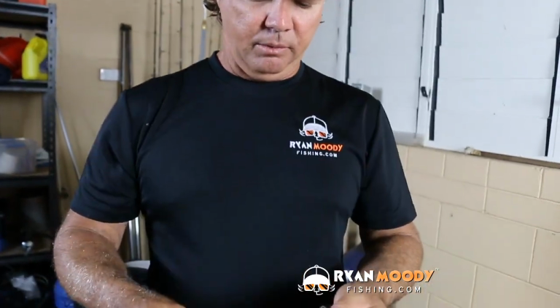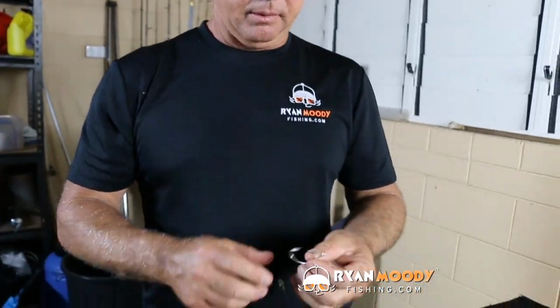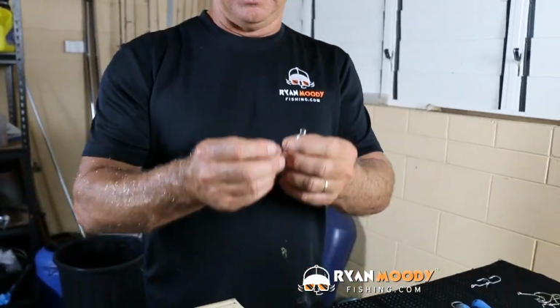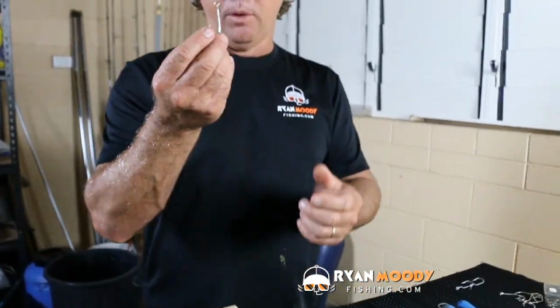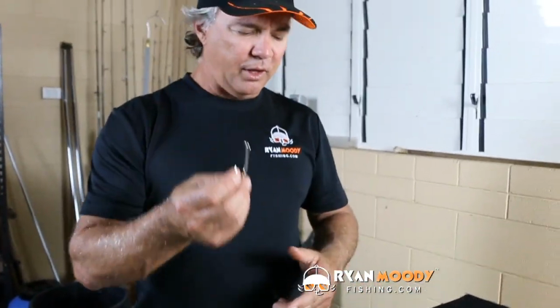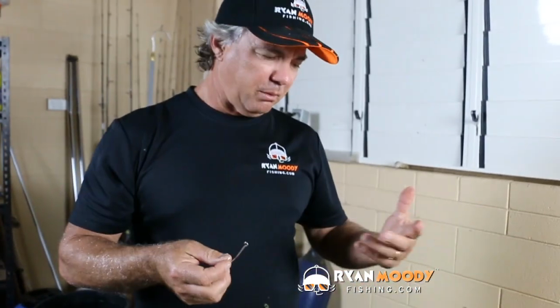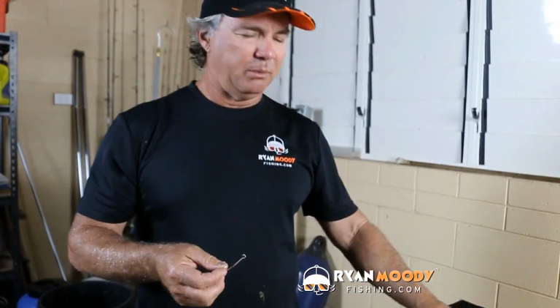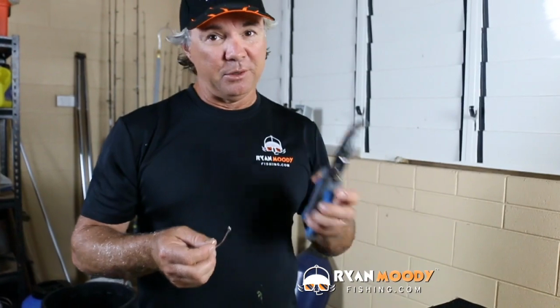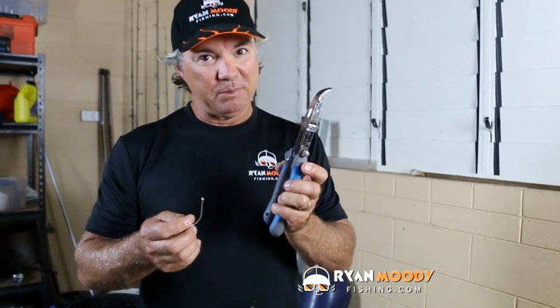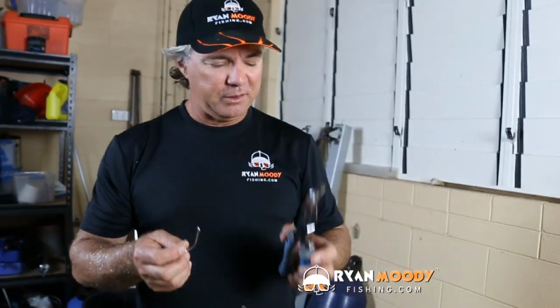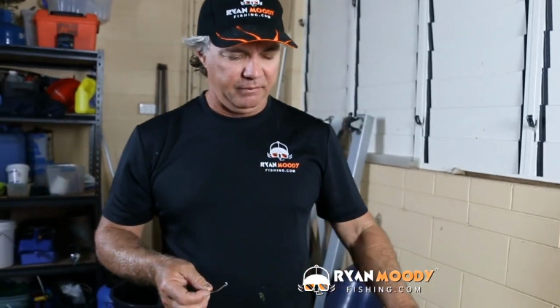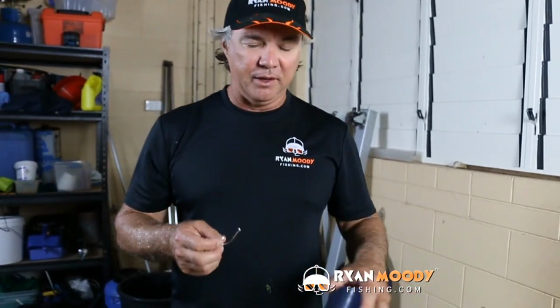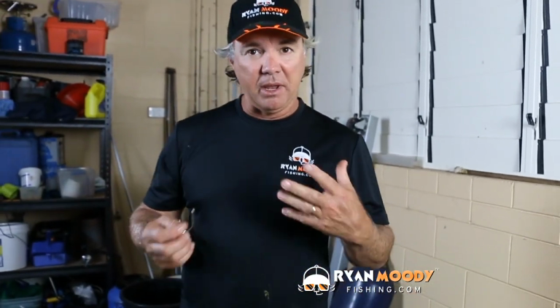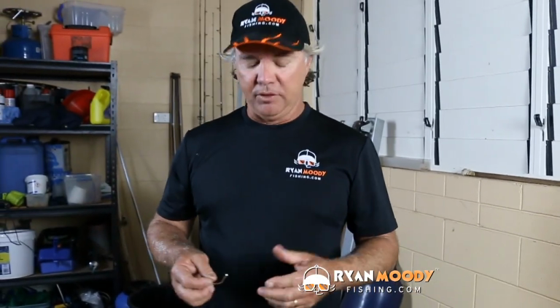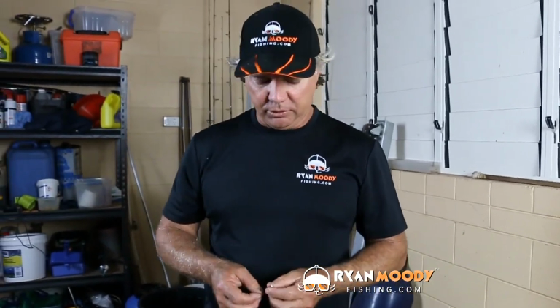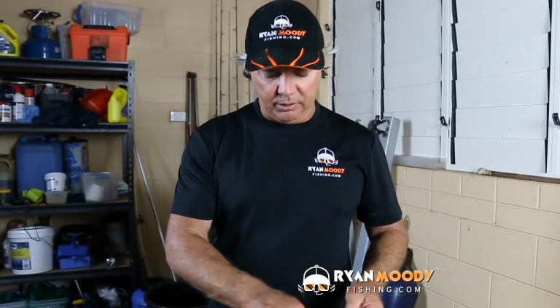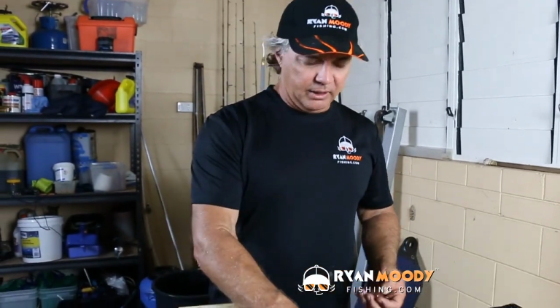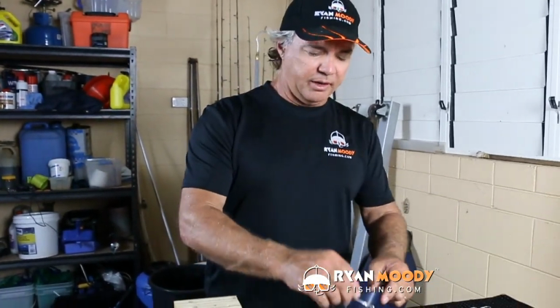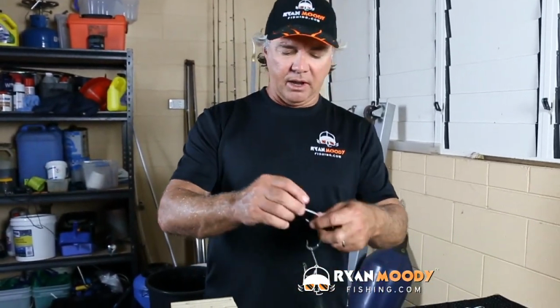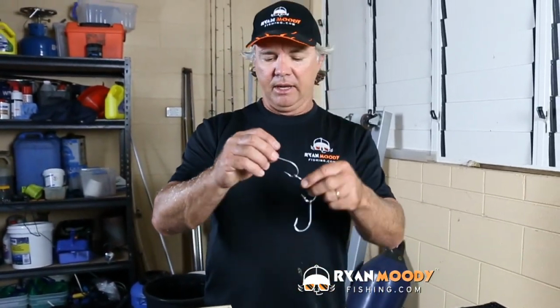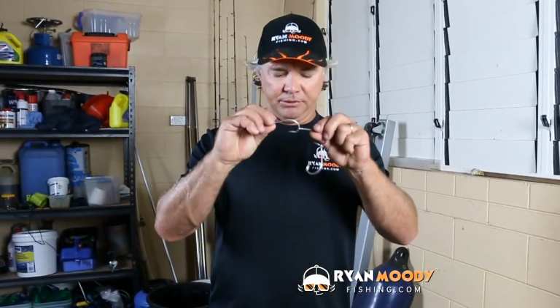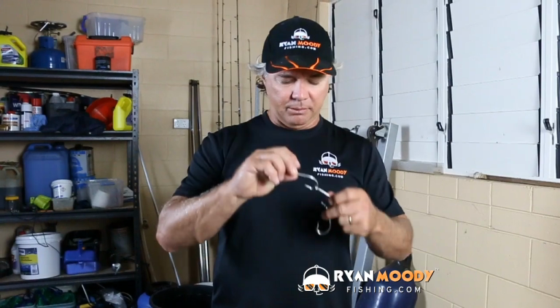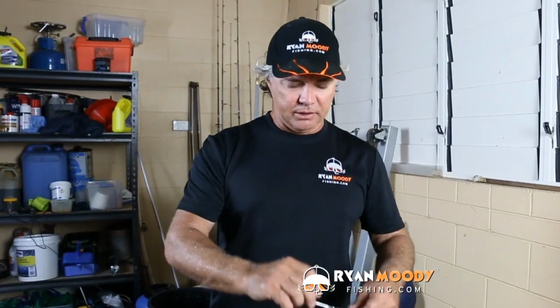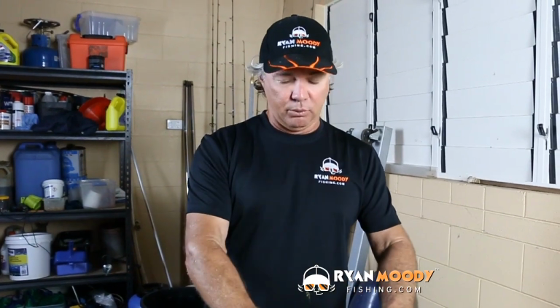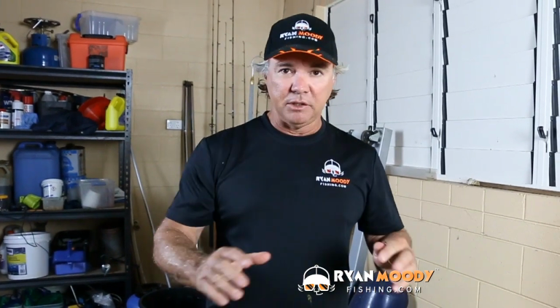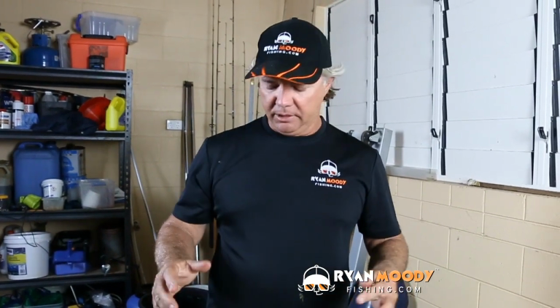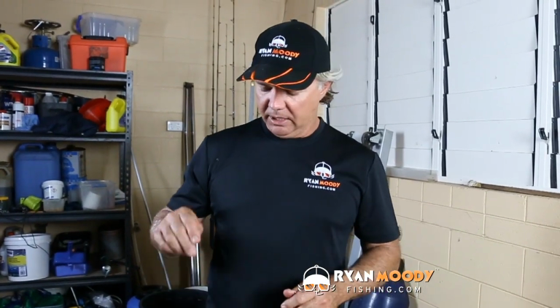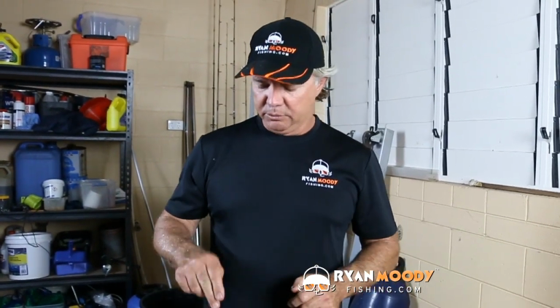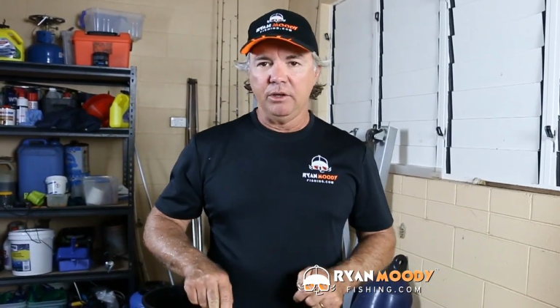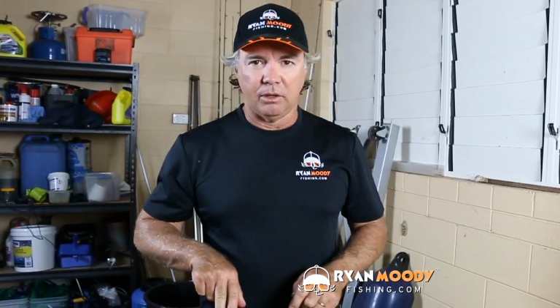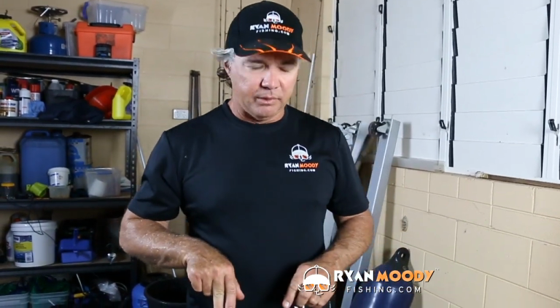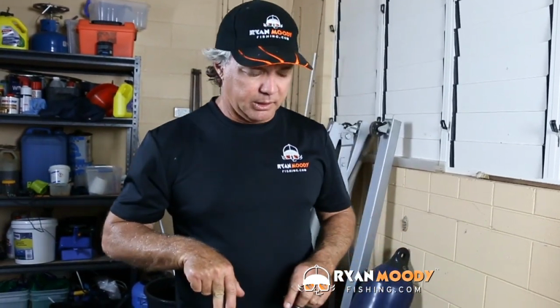Of course that's a small hook so you could probably still do it with pliers, but if you're going to use big game fishing hooks — 9 and 10-0 double seven double sixes for really big Spaniards — that's when you'd use the block of timber and your punch.